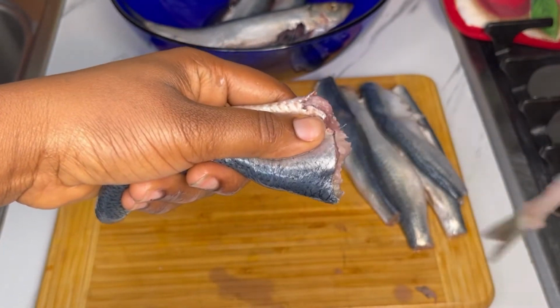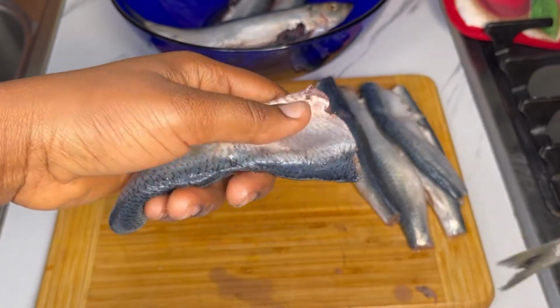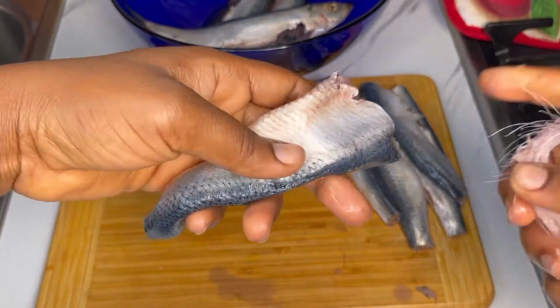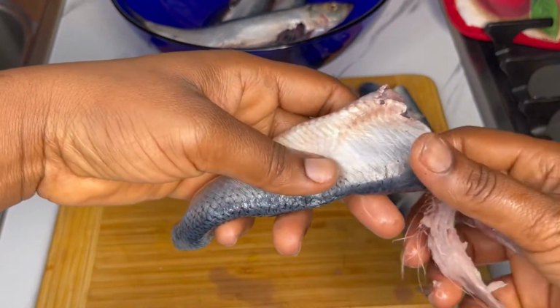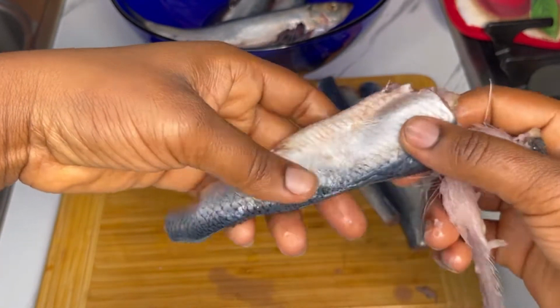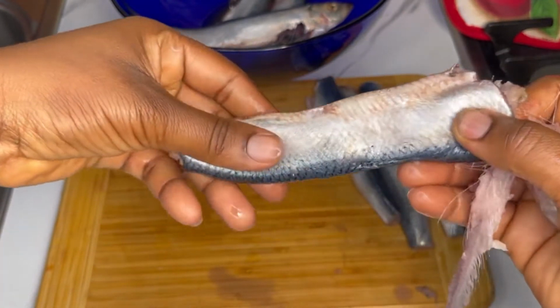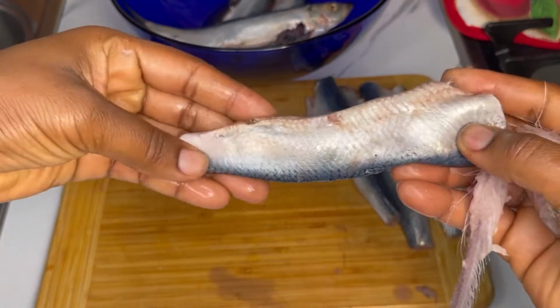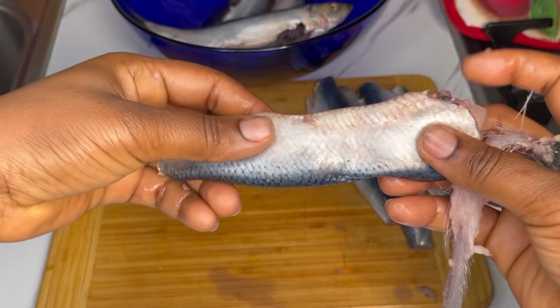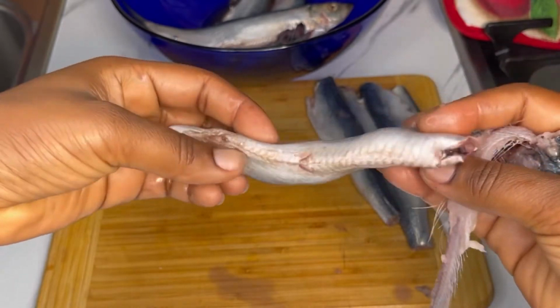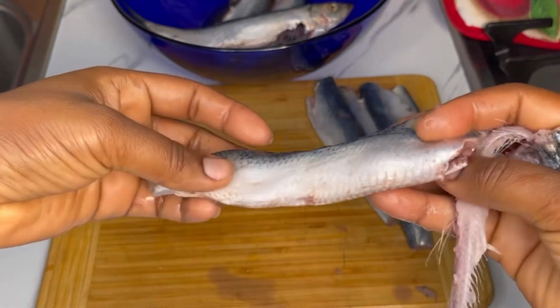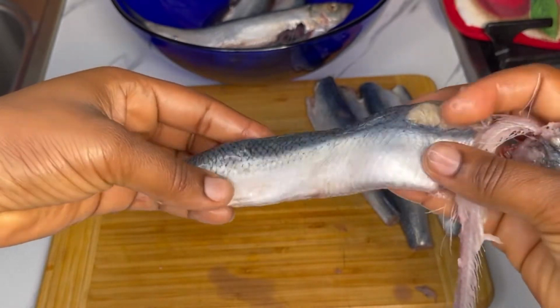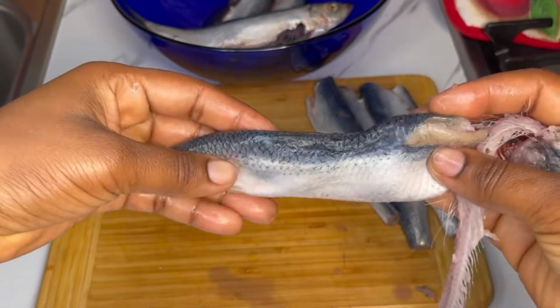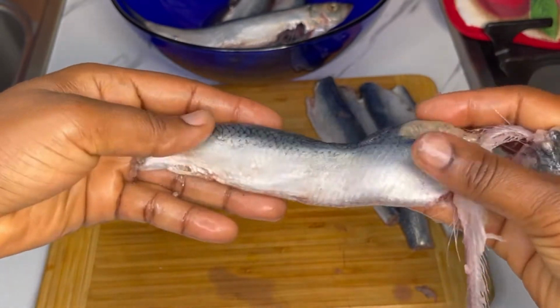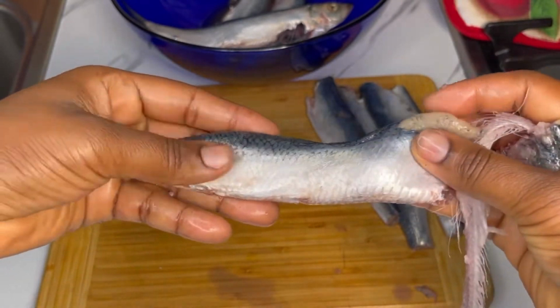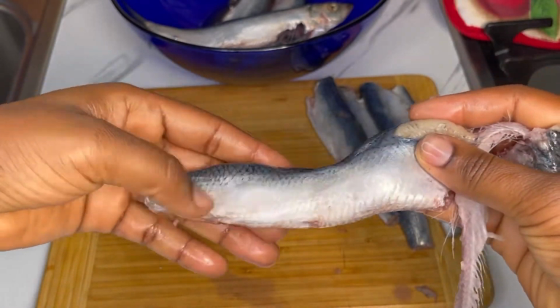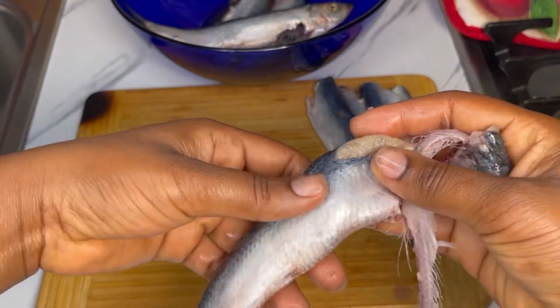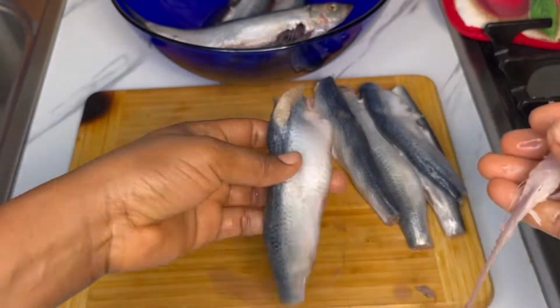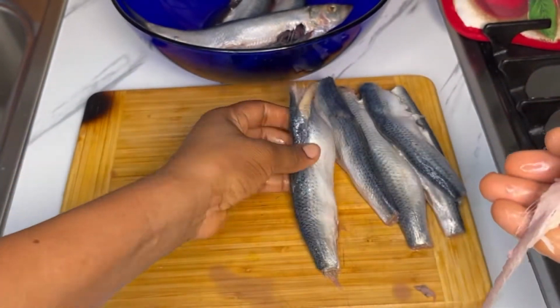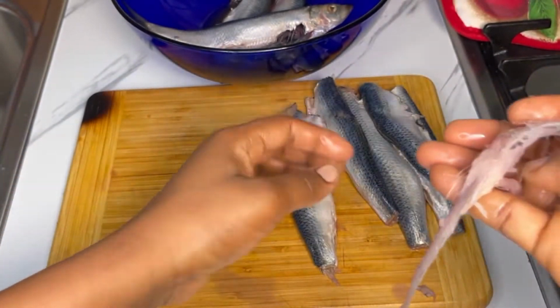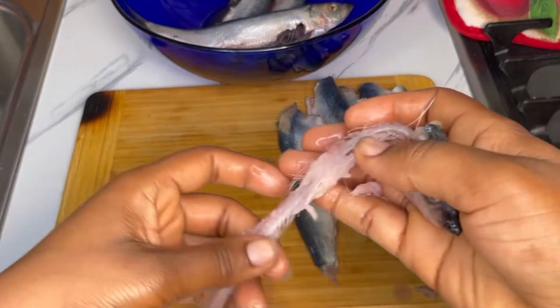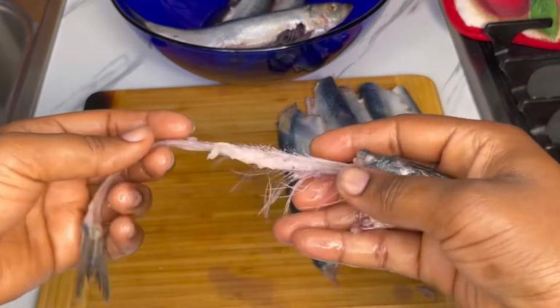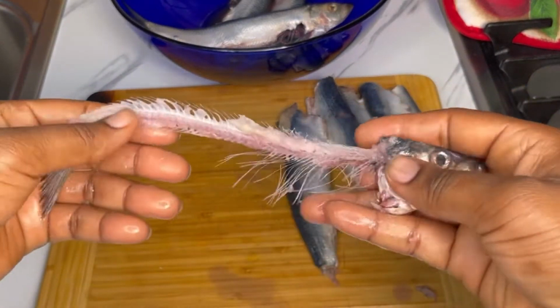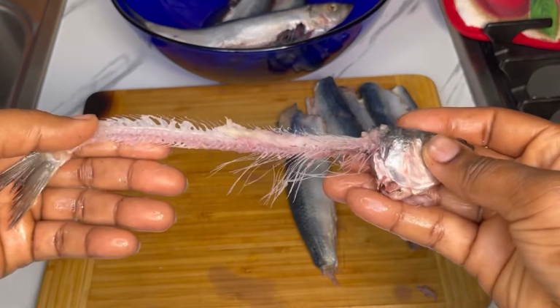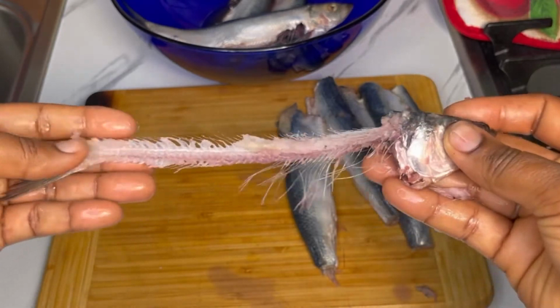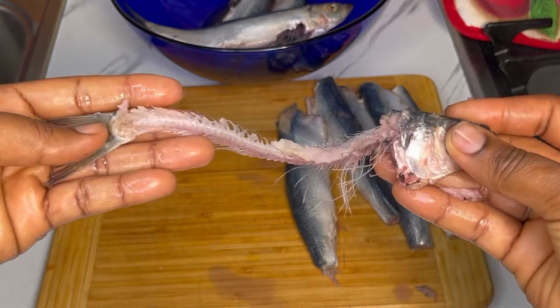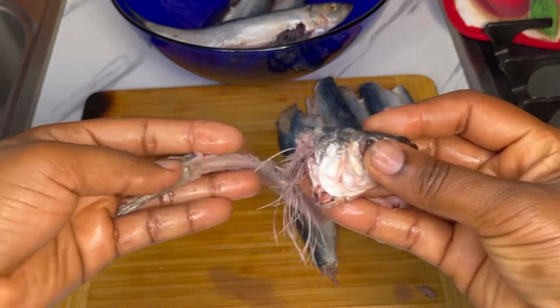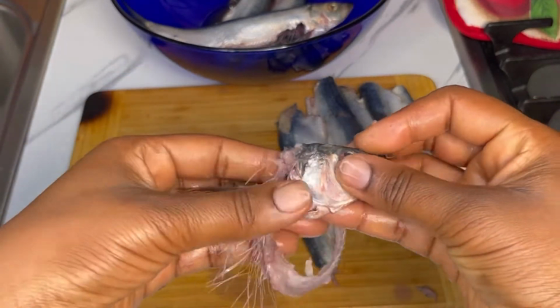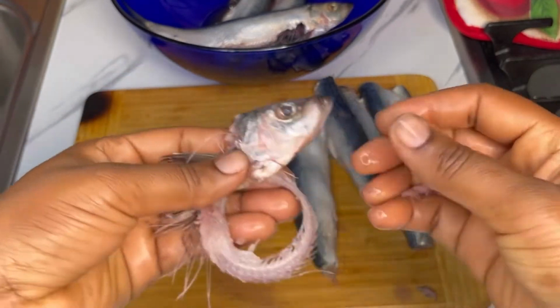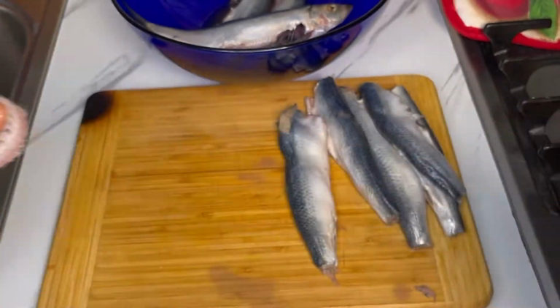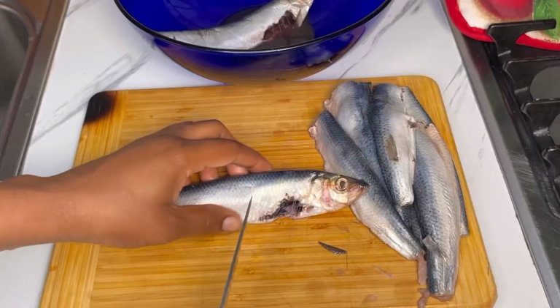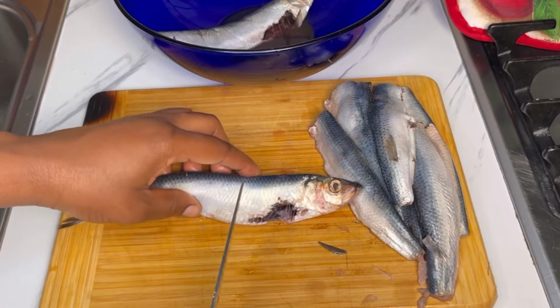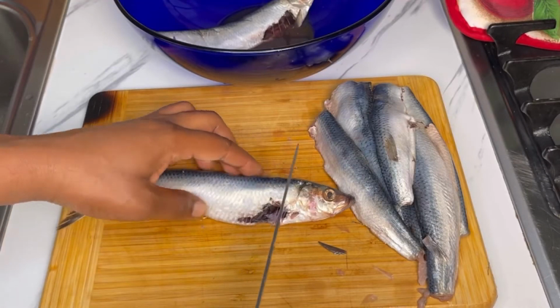There are two ways to debone it: one is pulling it through the belly area, and the other one is pulling it through the tail side. I'll show you how to pull it out from the tail side.